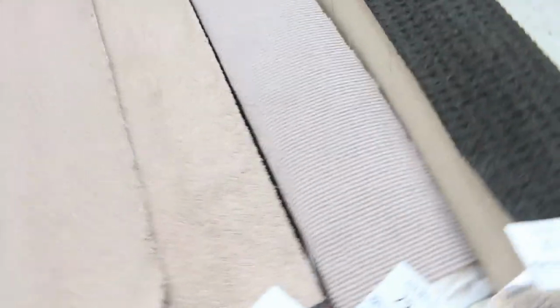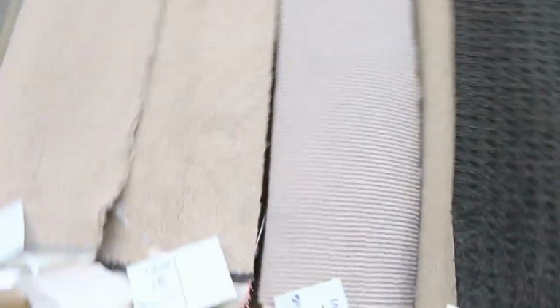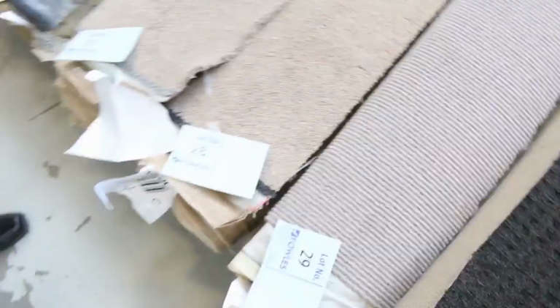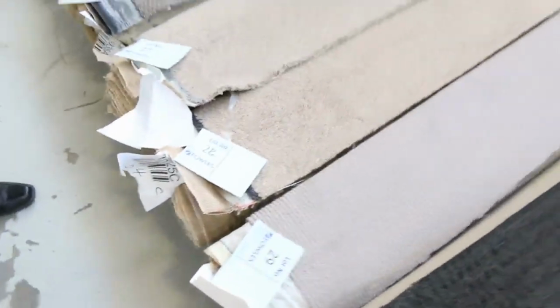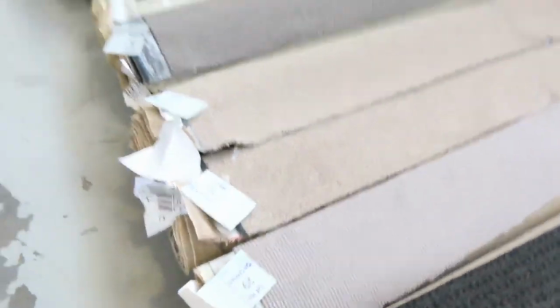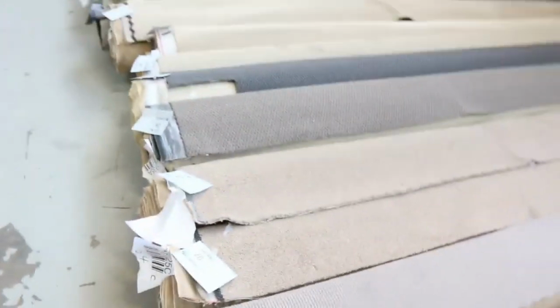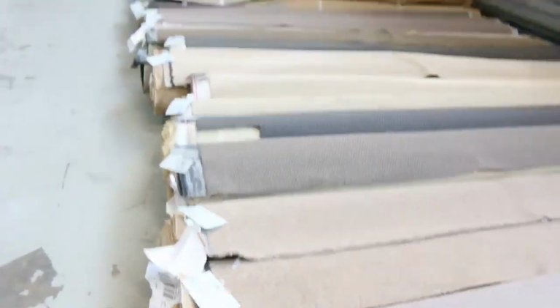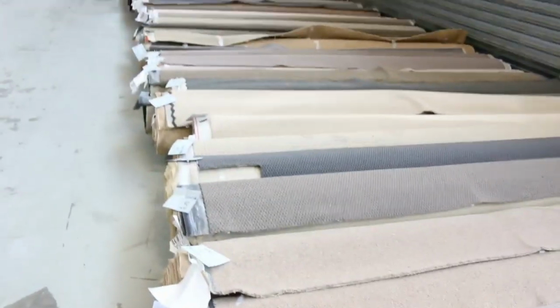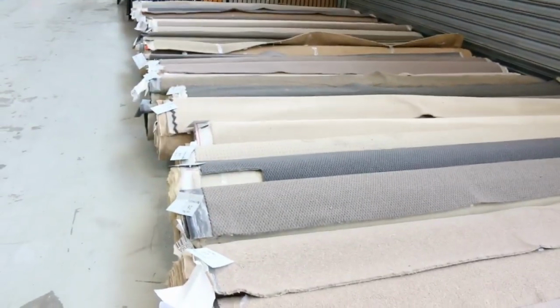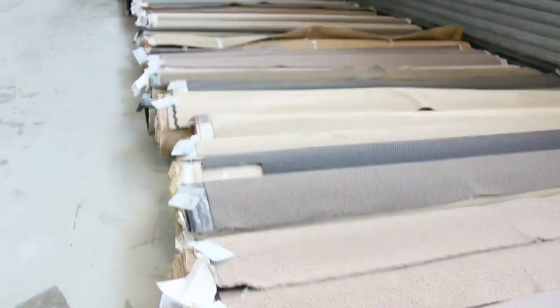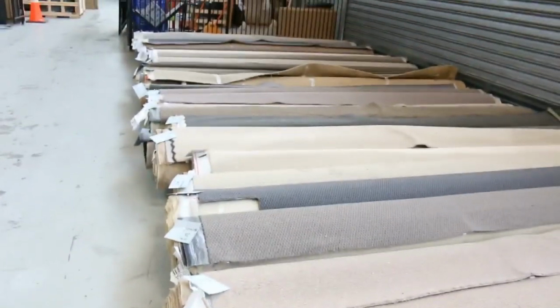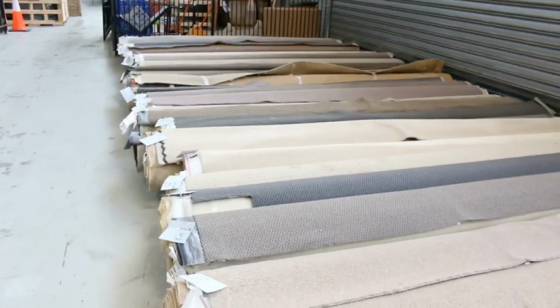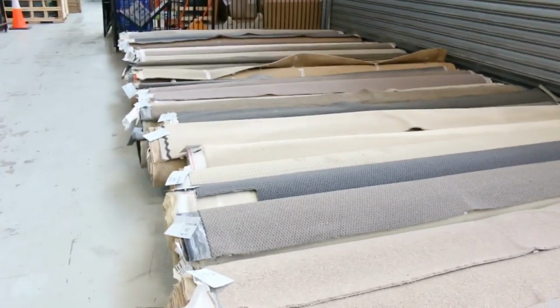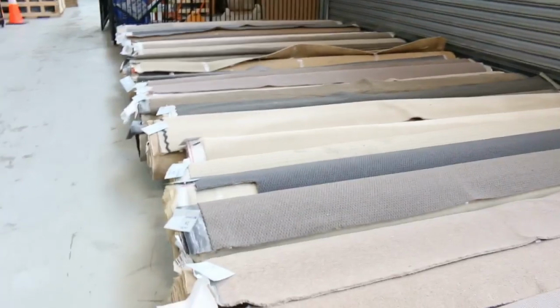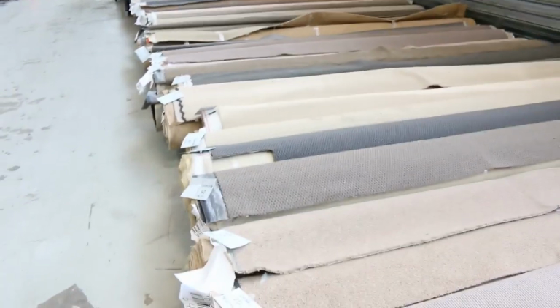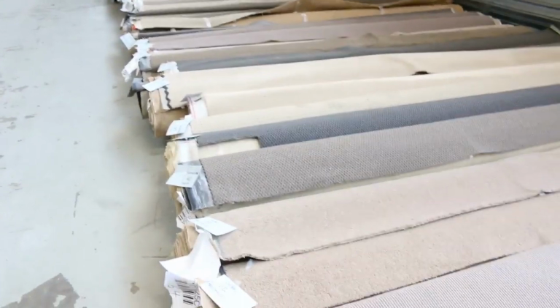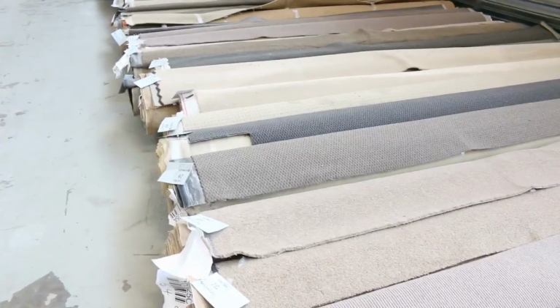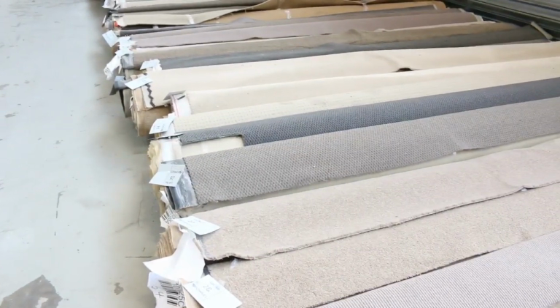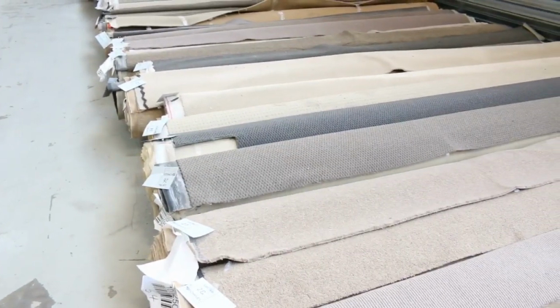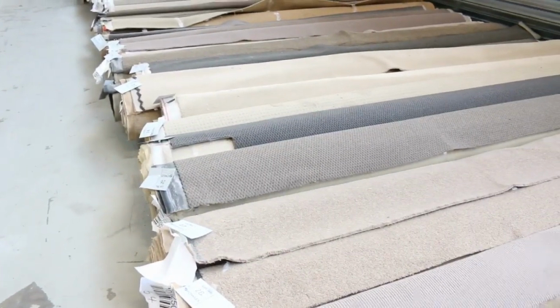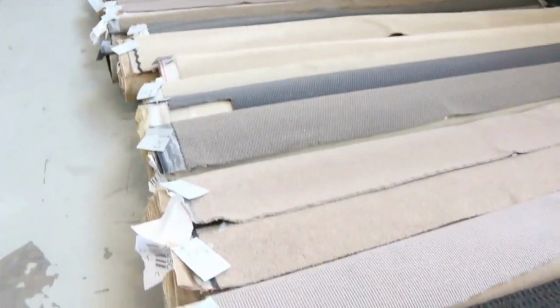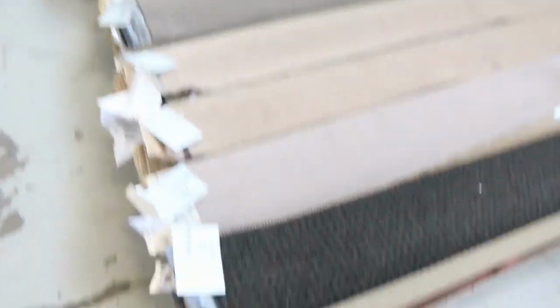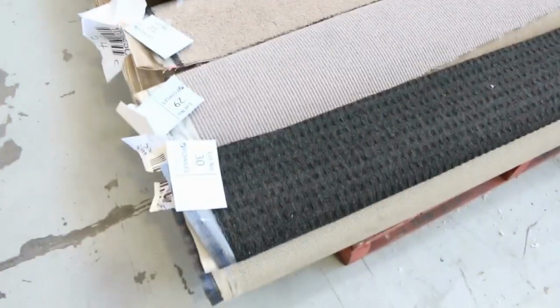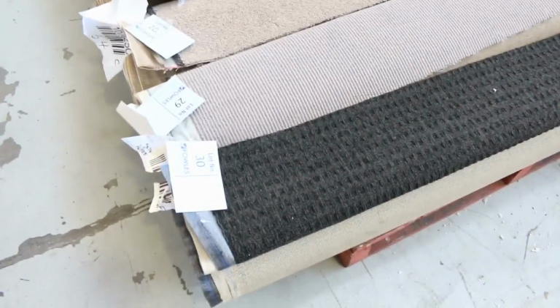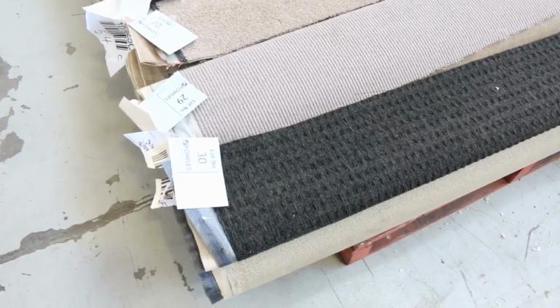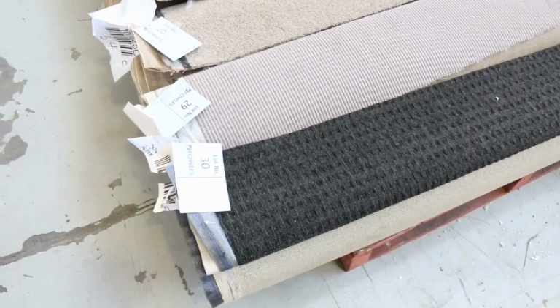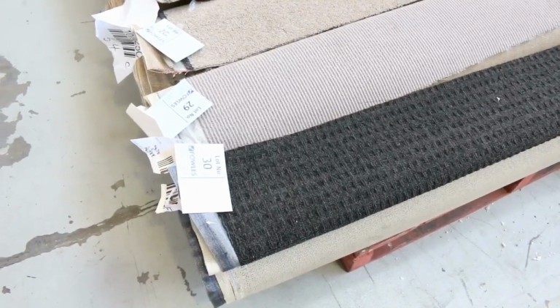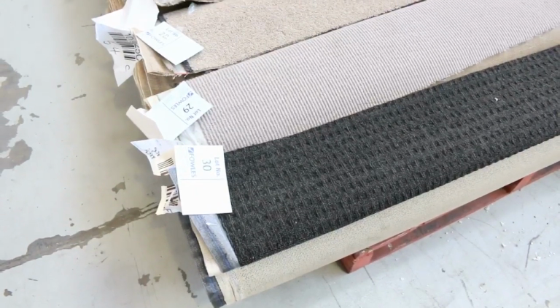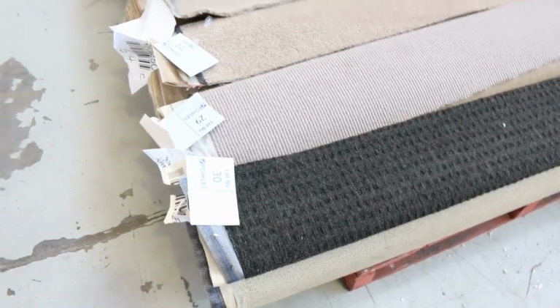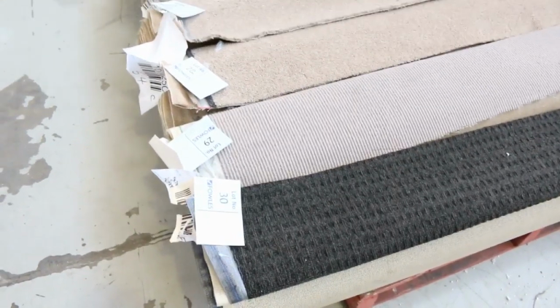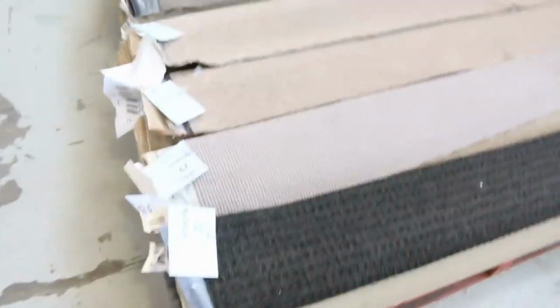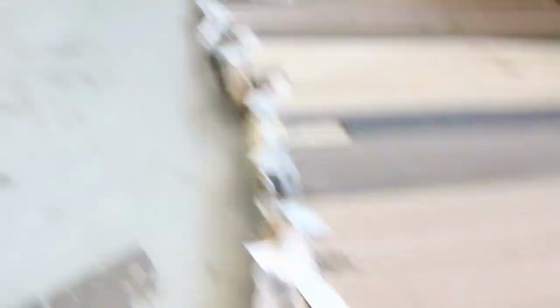Most of these carpets will sell for $25 to $30 a broadloom metre — that's 3.66 metres wide — so you're generally paying anywhere from roughly $100 to $200 for the whole piece, which will do a nice big room size. They're awesome buying.